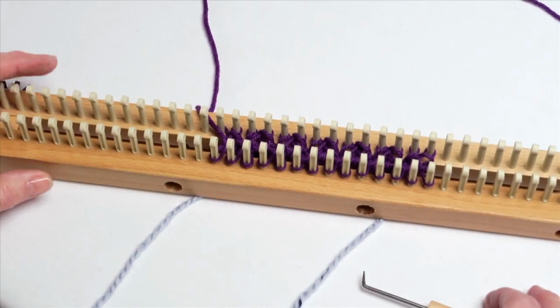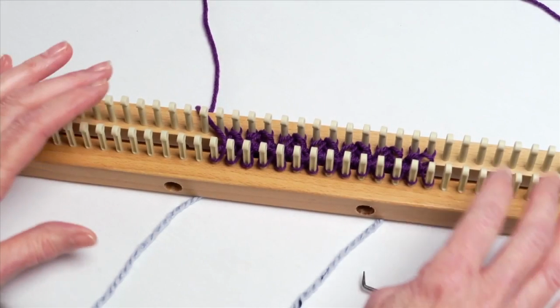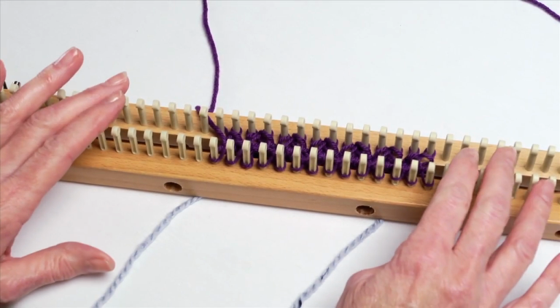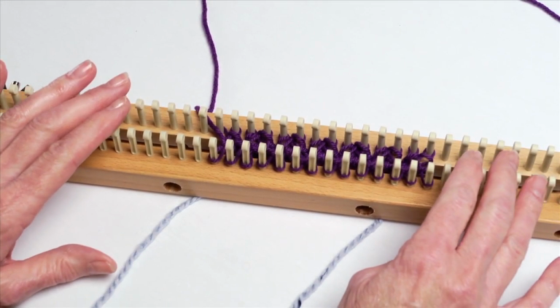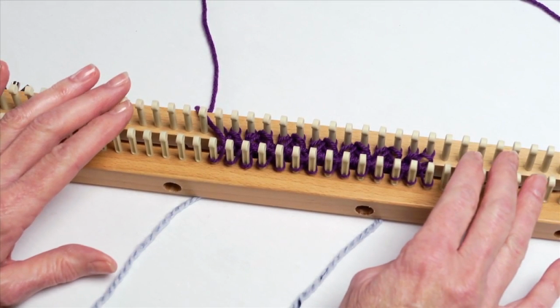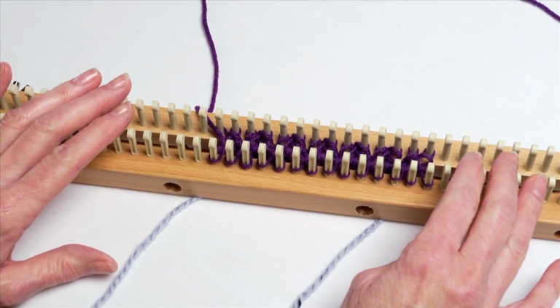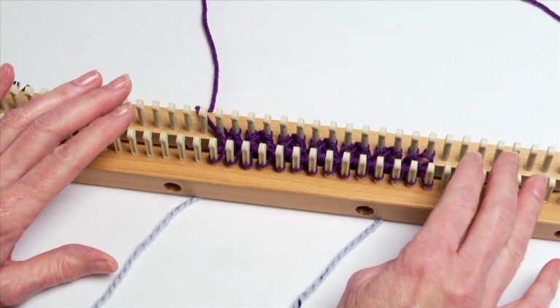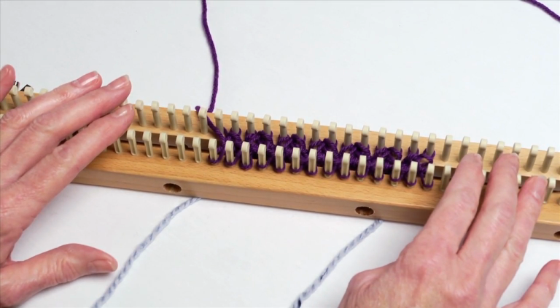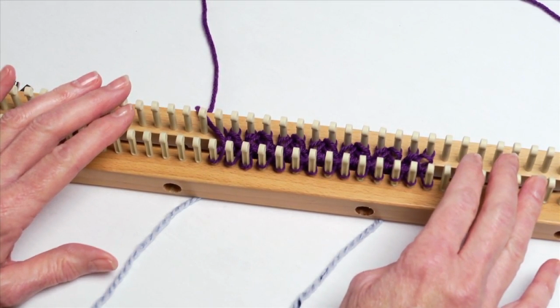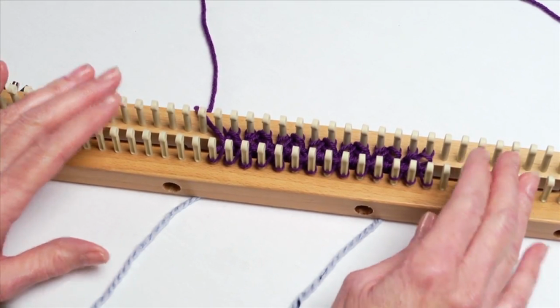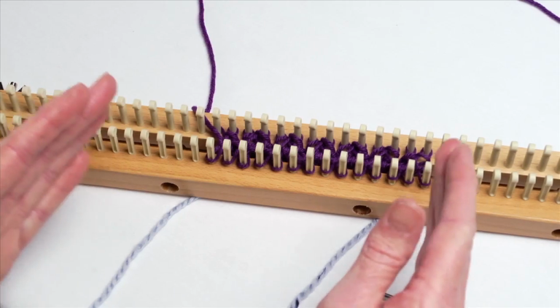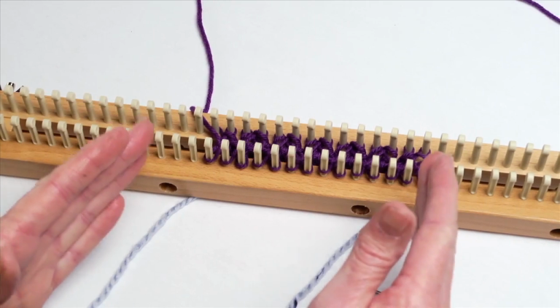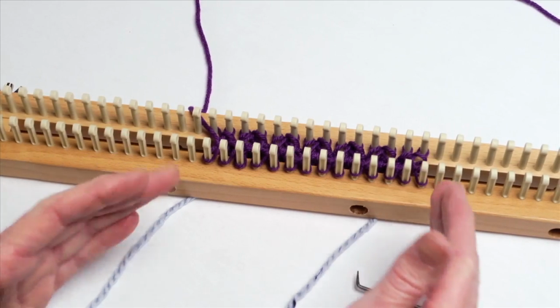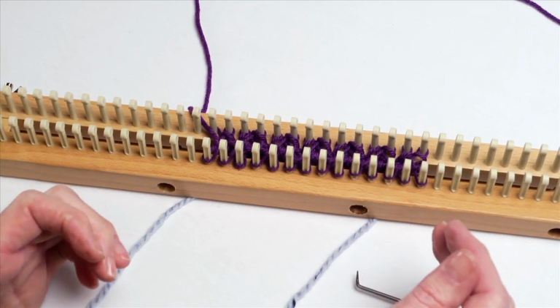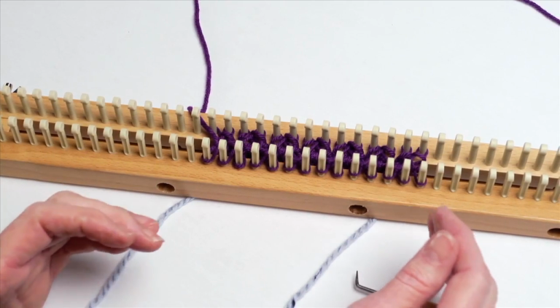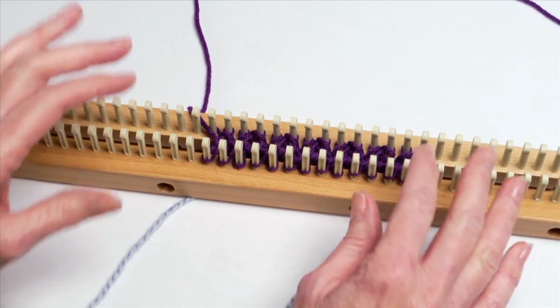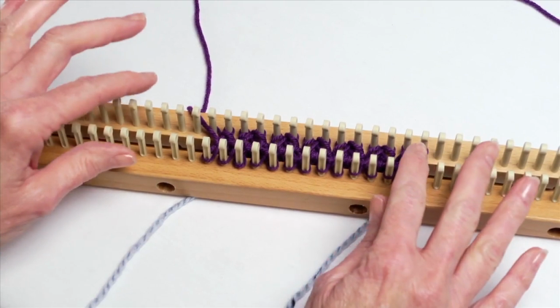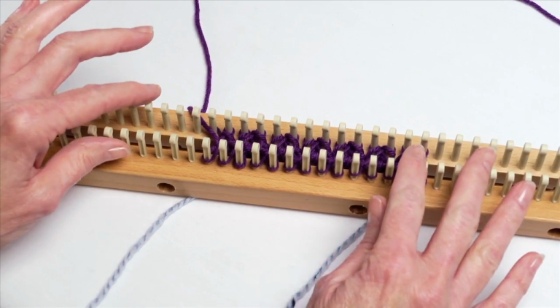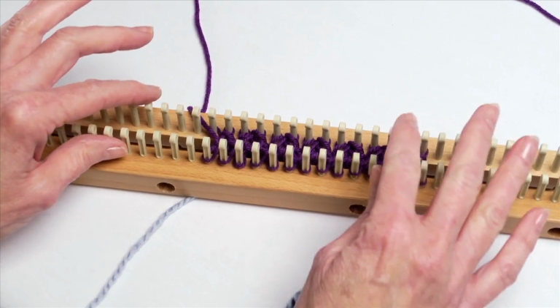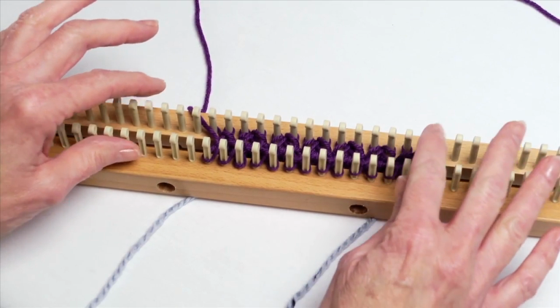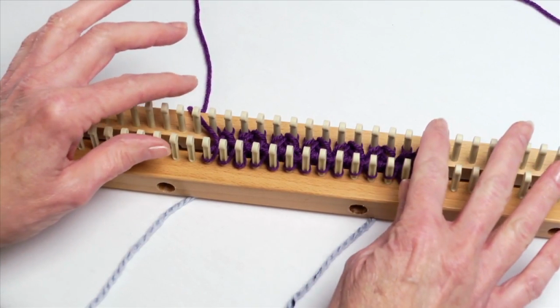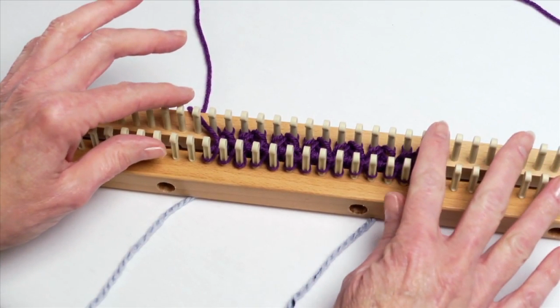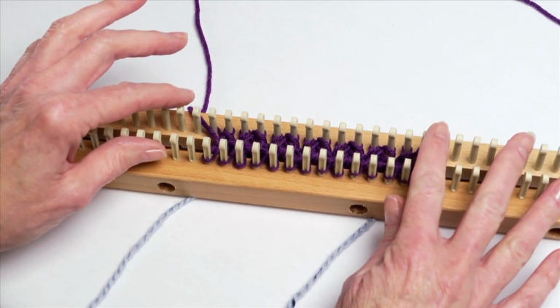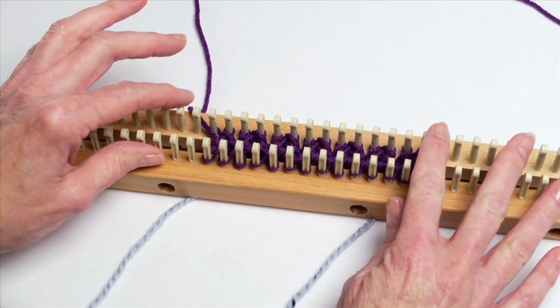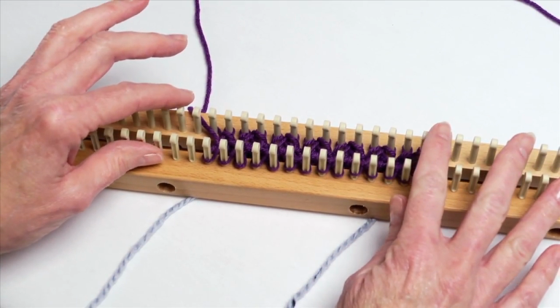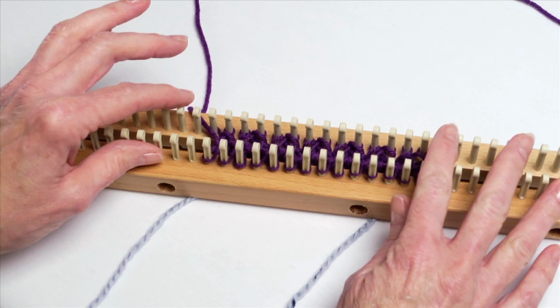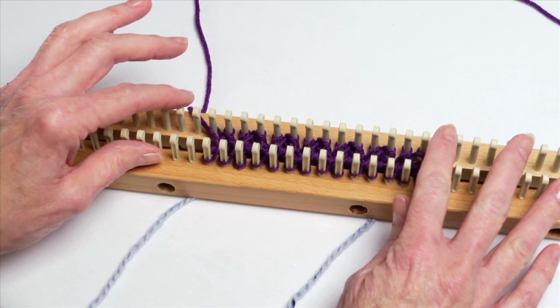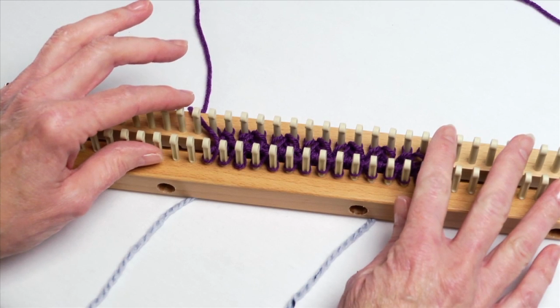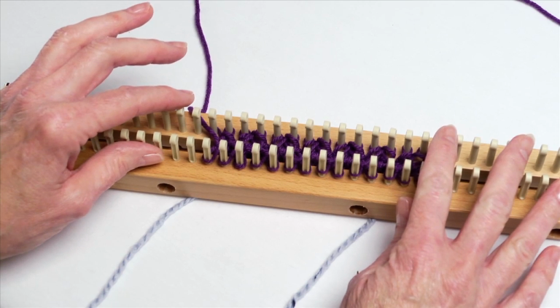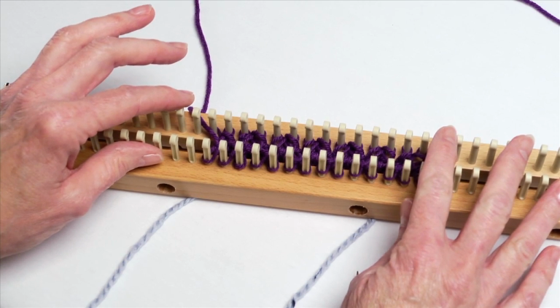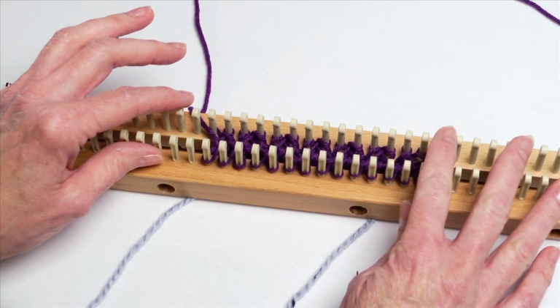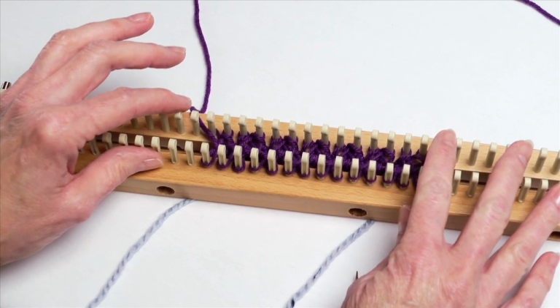Doing cables on your knitting board is a lot of fun. There are so many ways that you can do your cables. Right now what we're going to look at is a basic cable done with a ribbing stitch.